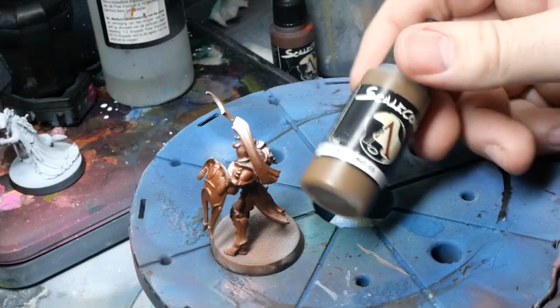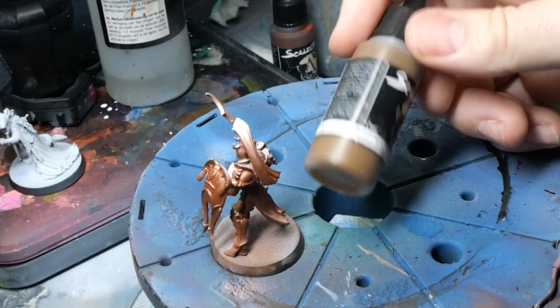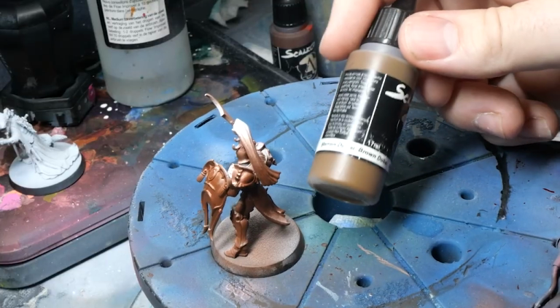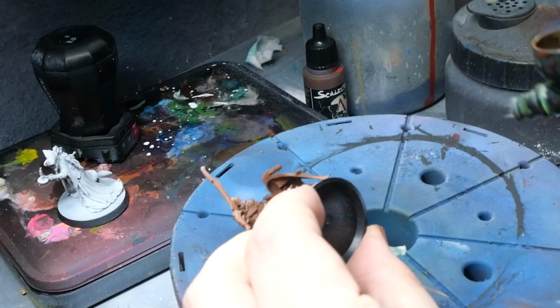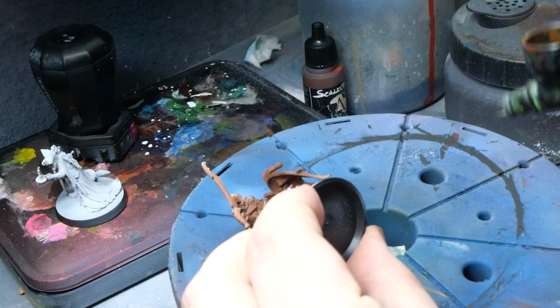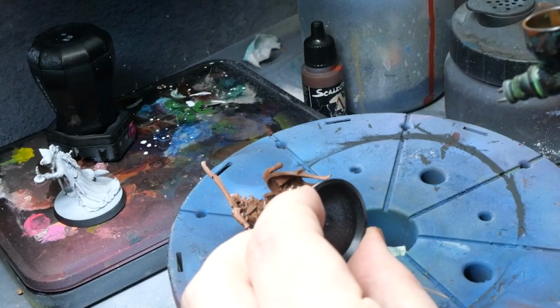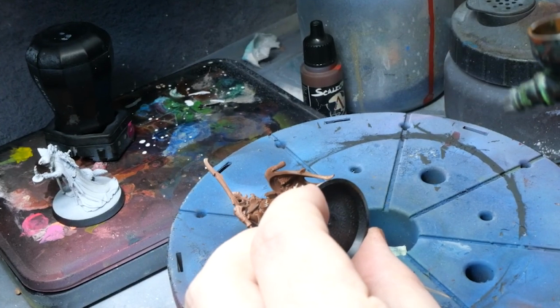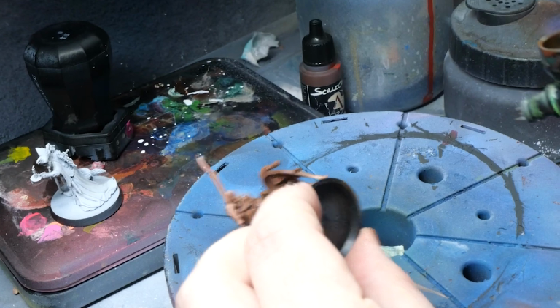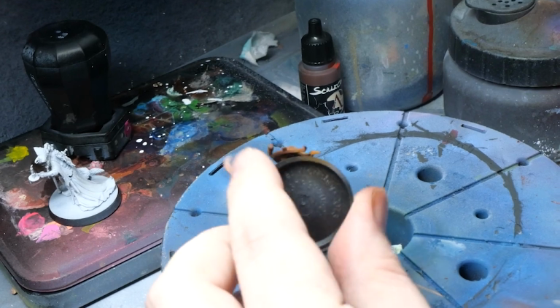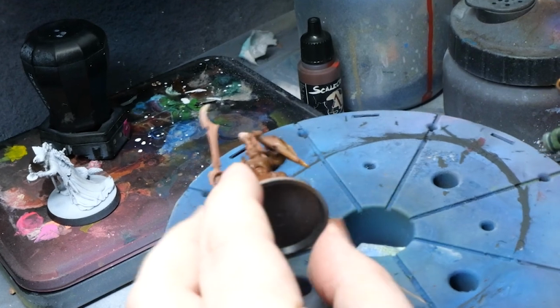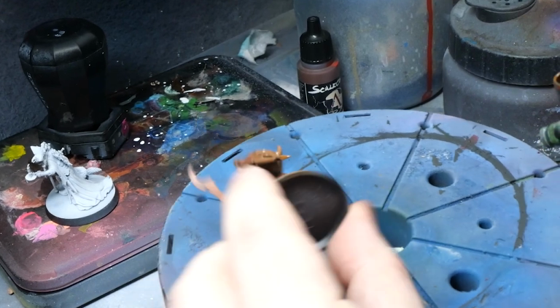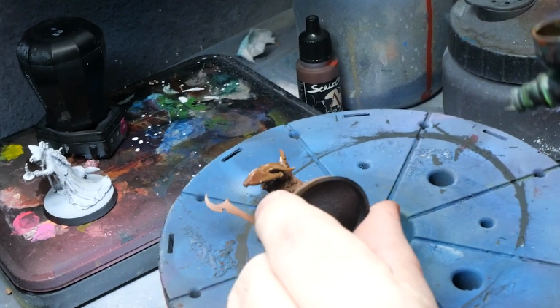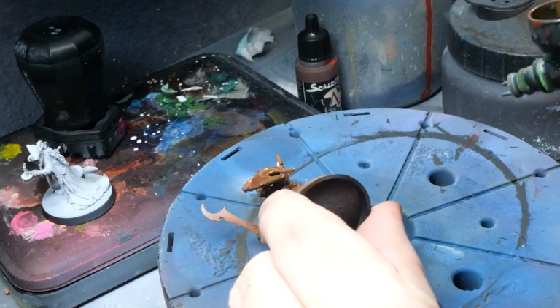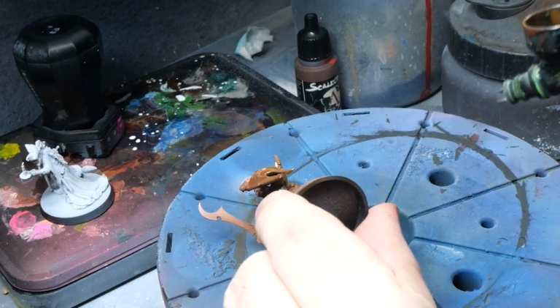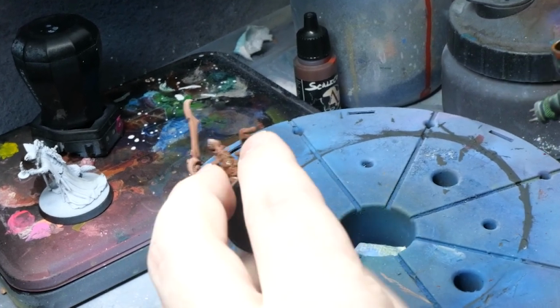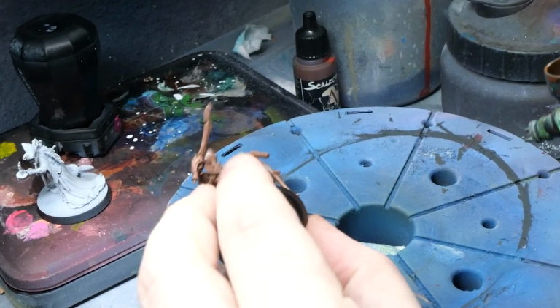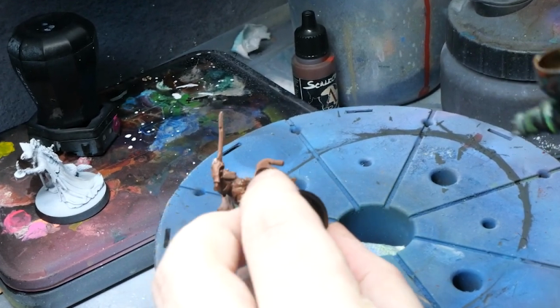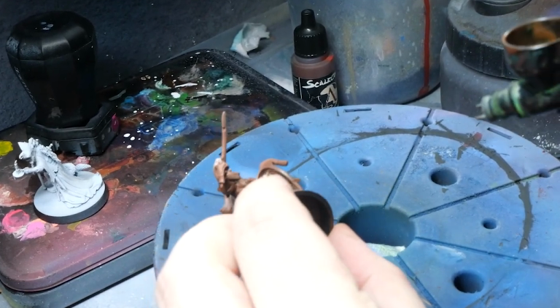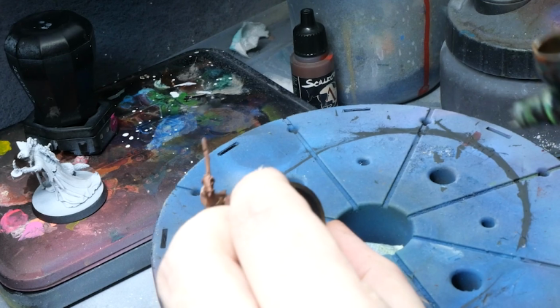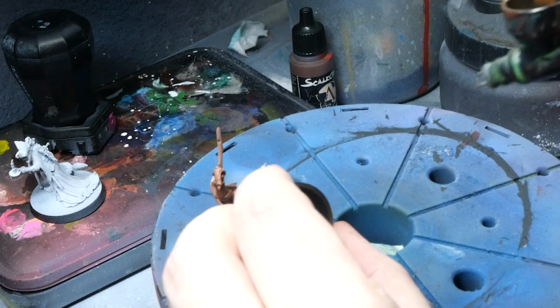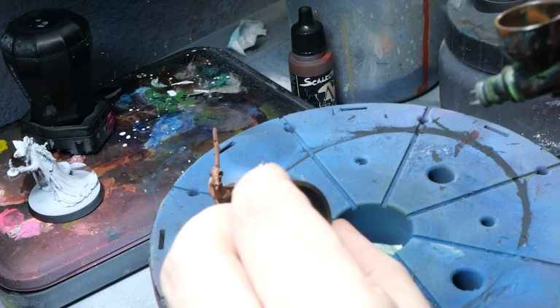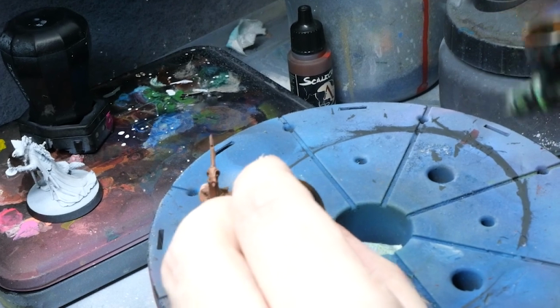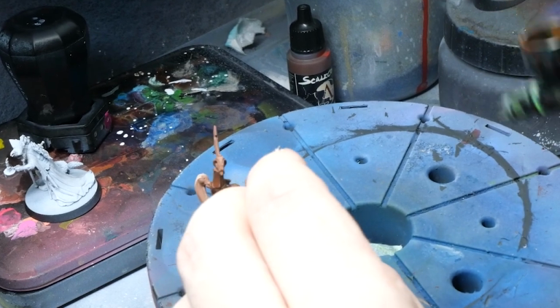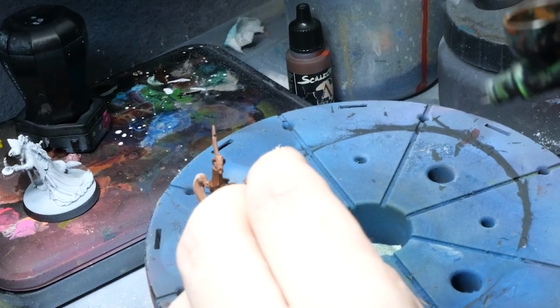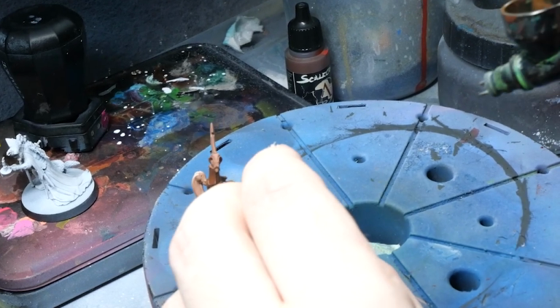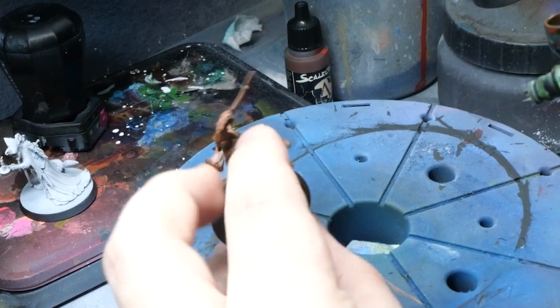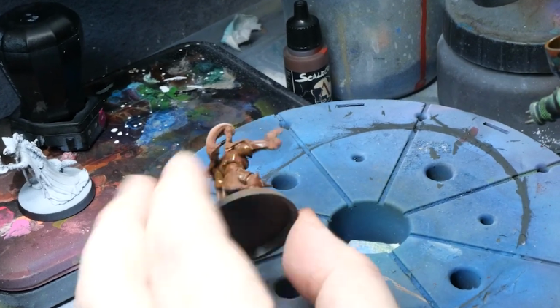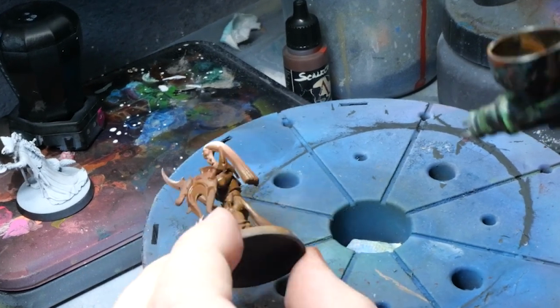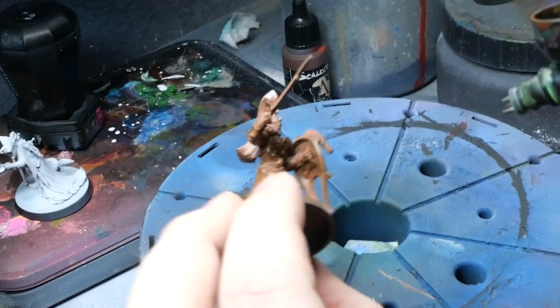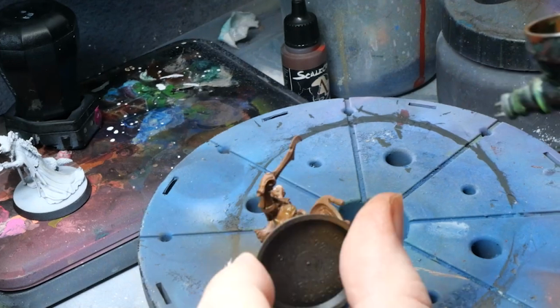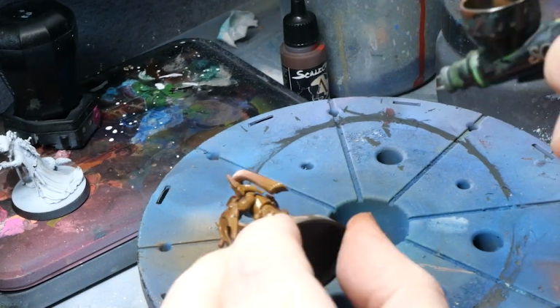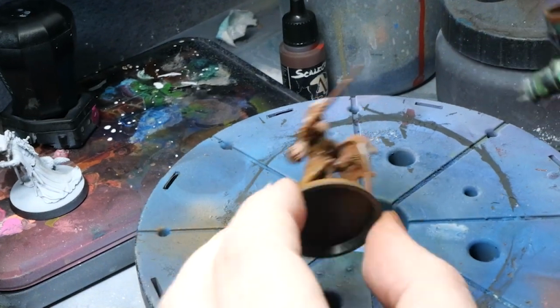You always want to start setting the stage with your browns in this way, as it's much harder to do them without ruining your blues if you do it the other way around. Once my darker brown is done, I move on to a brighter brown — in this case with a bit of yellow to it.